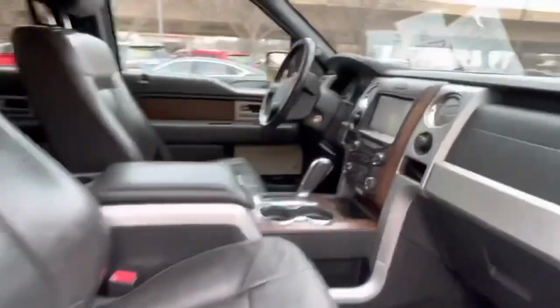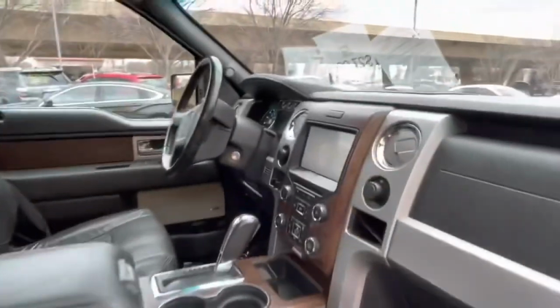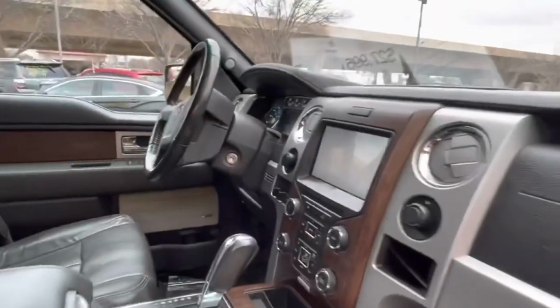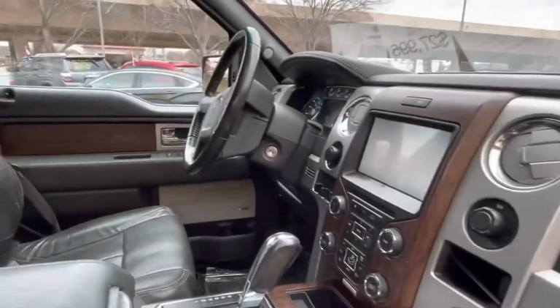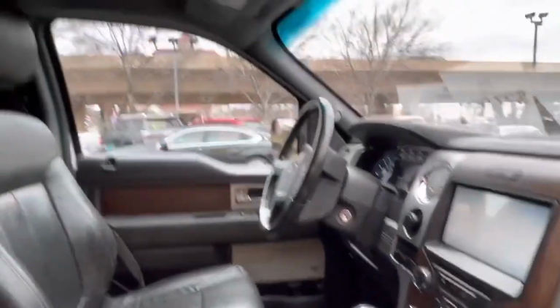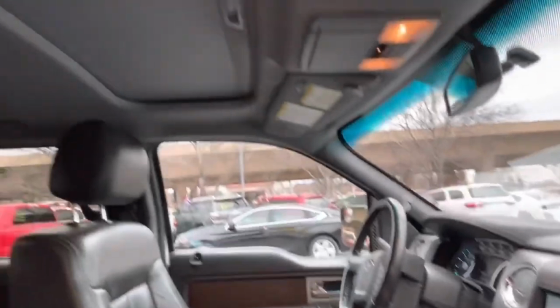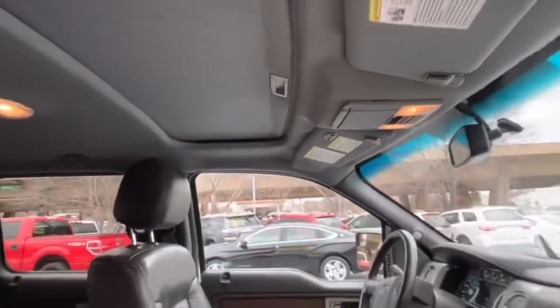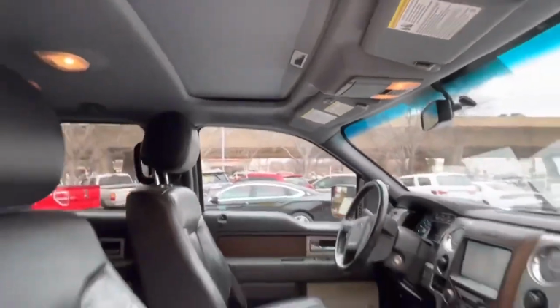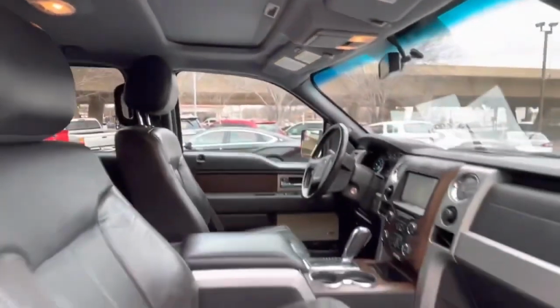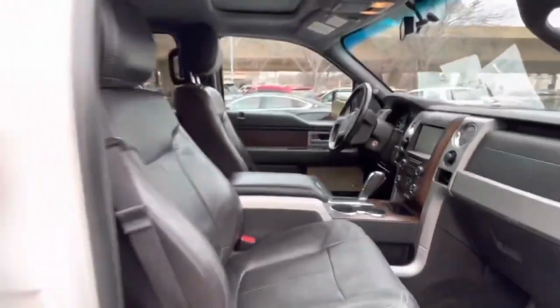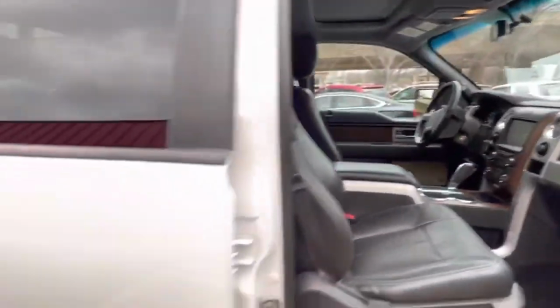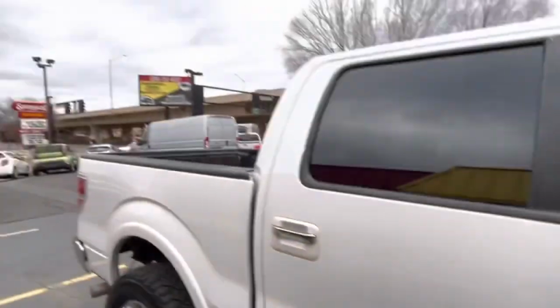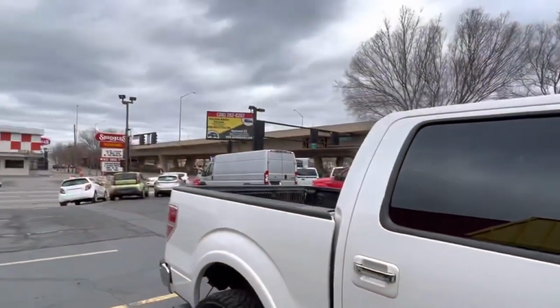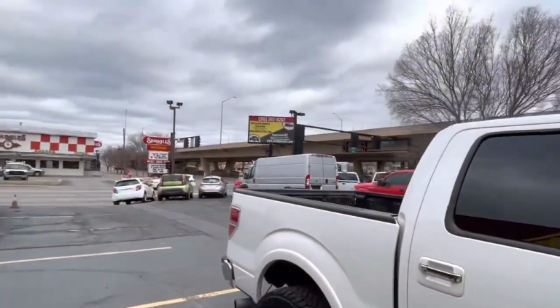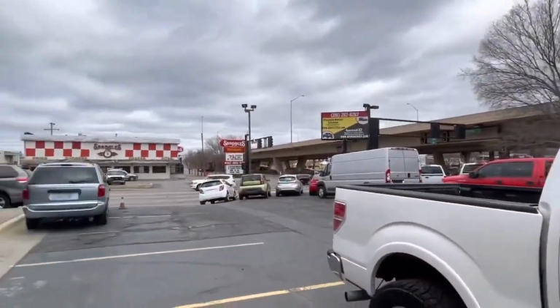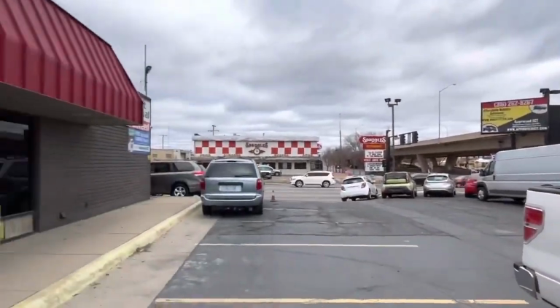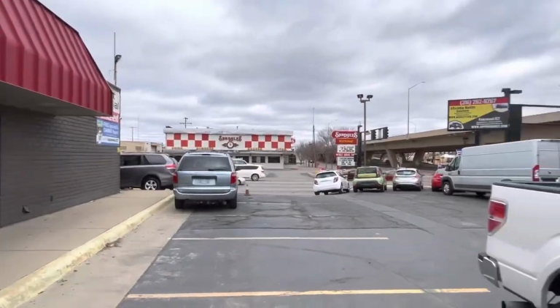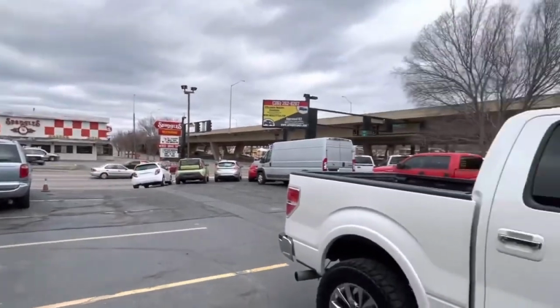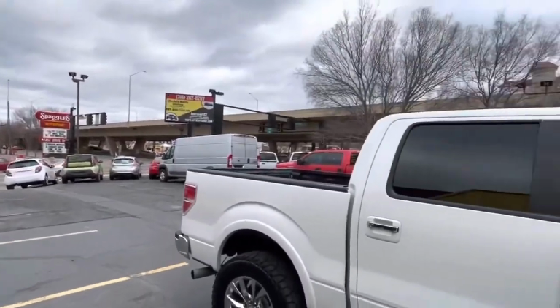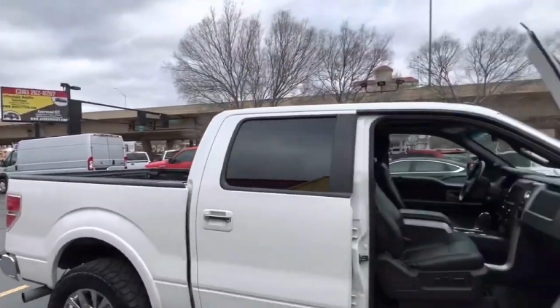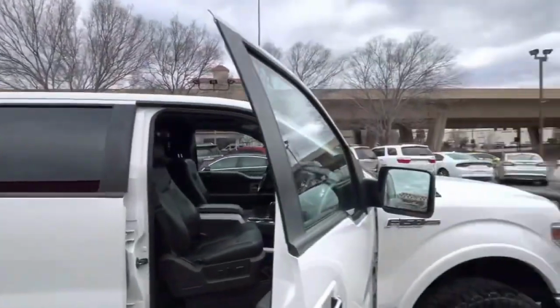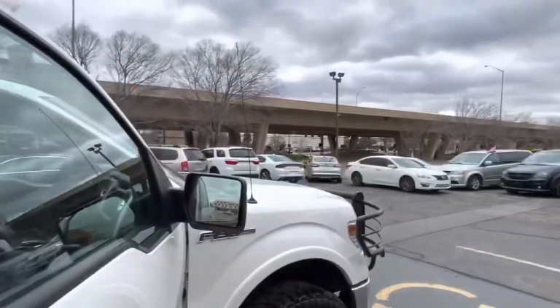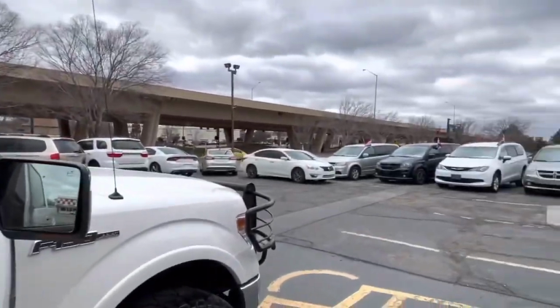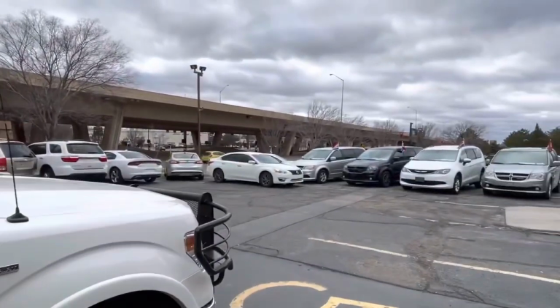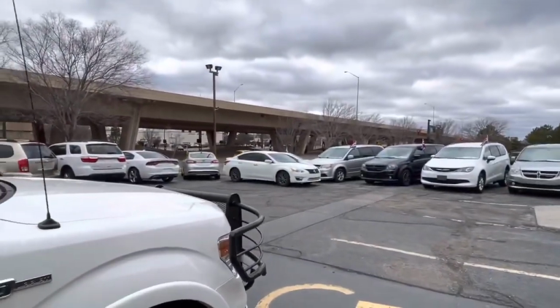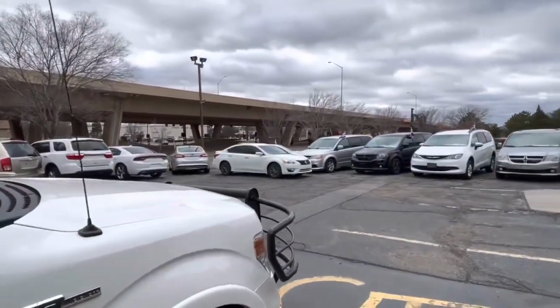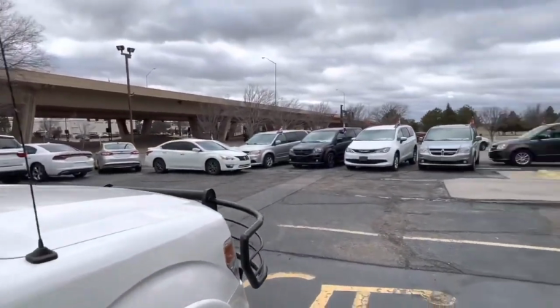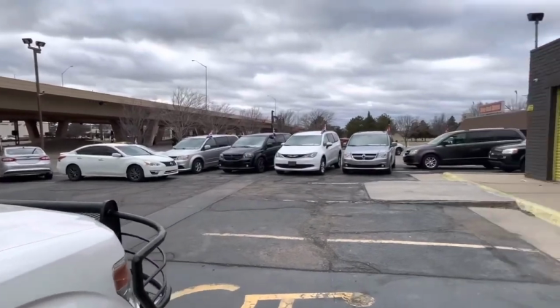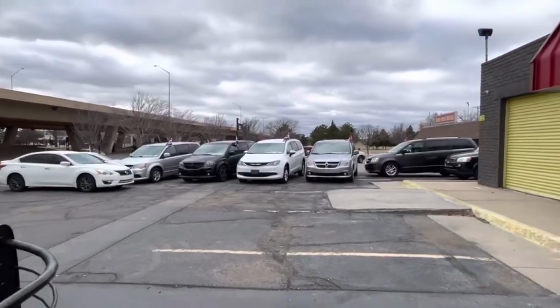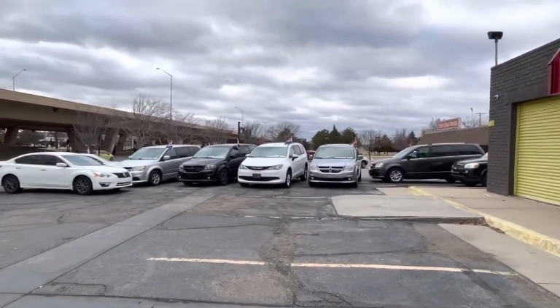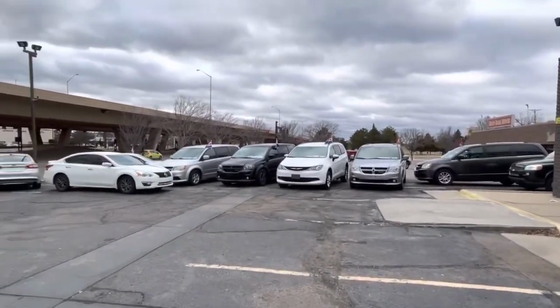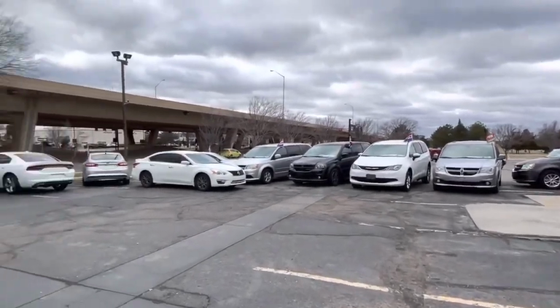It has a screen, which I'll show you here in a second. Roof again. Come check us out, check out the sign. We got mobility vans, we got cars, trucks, SUVs — priced in all ranges for every budget type.